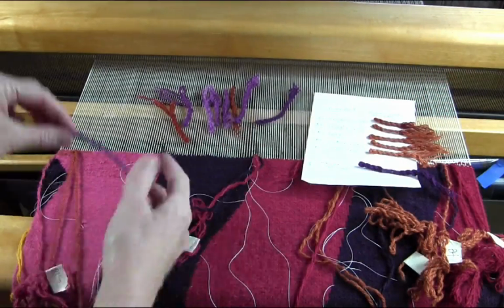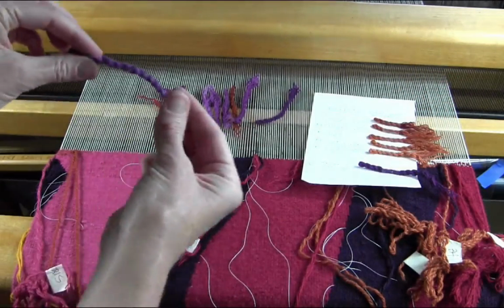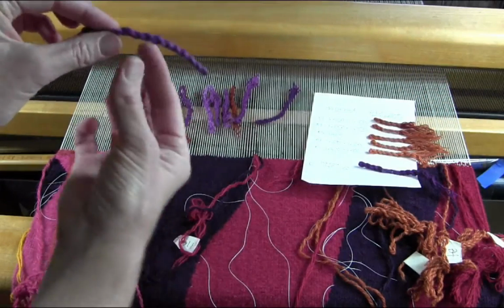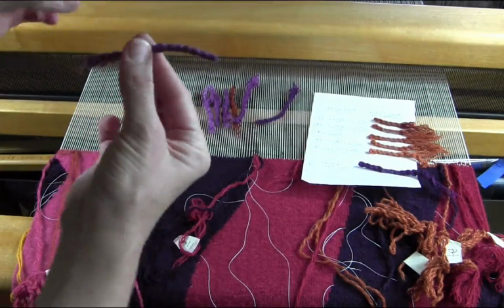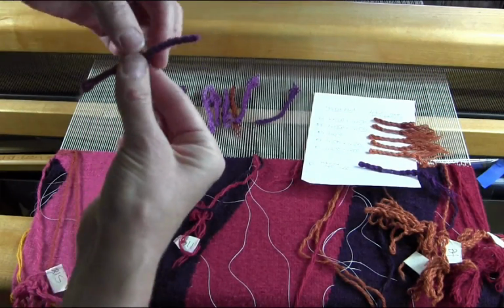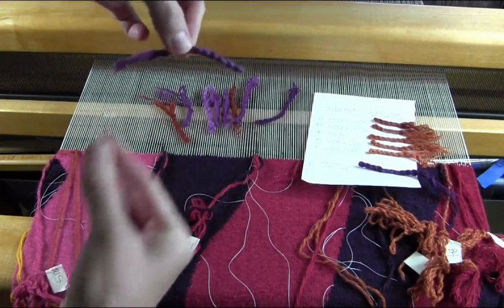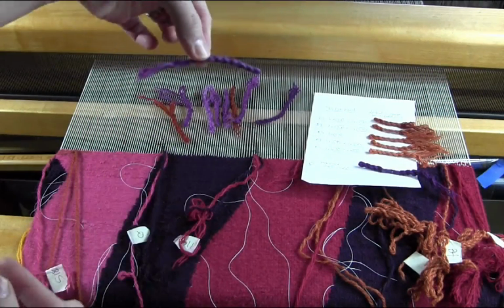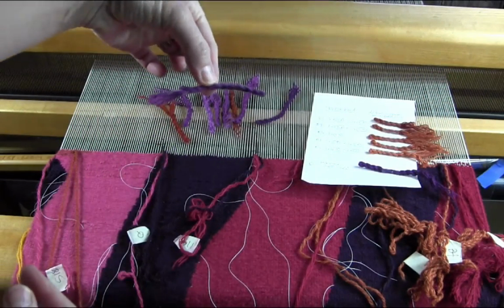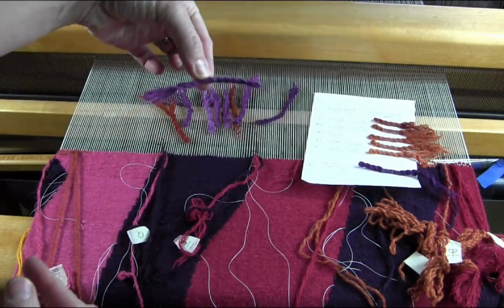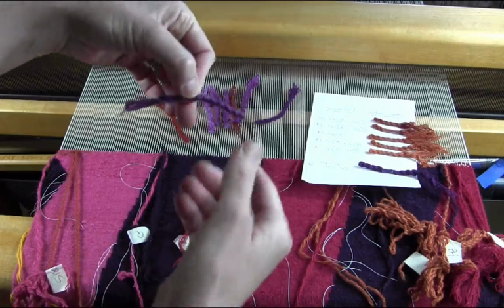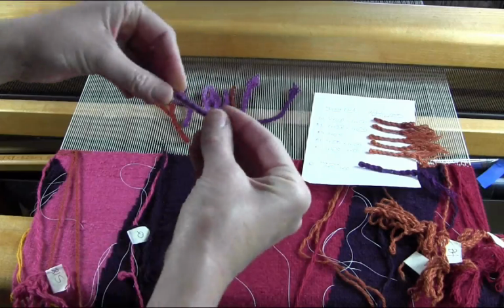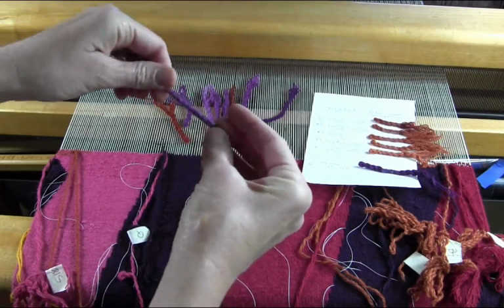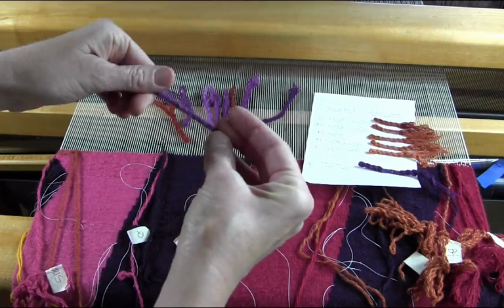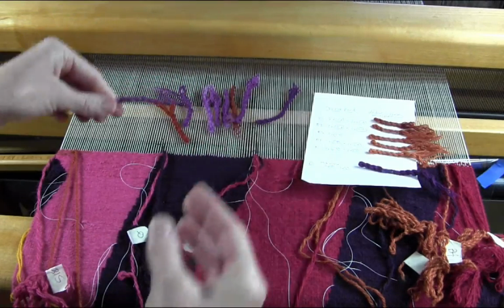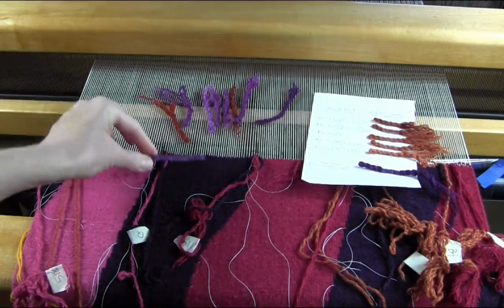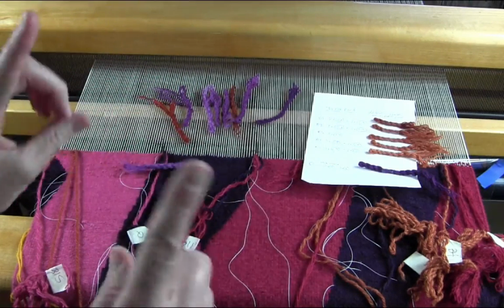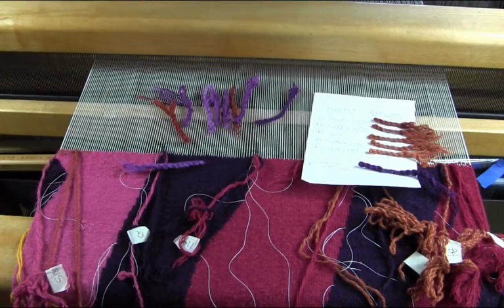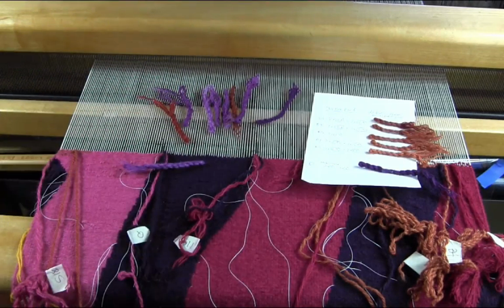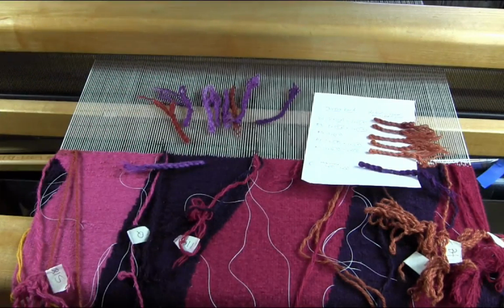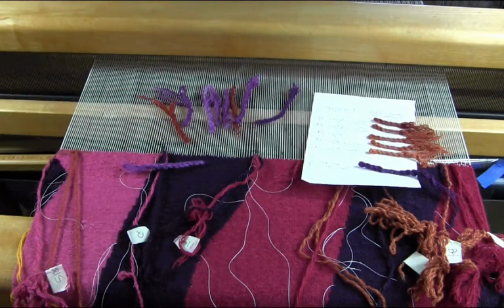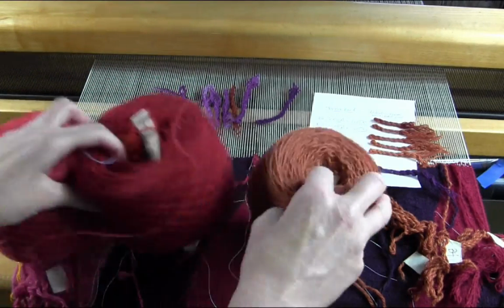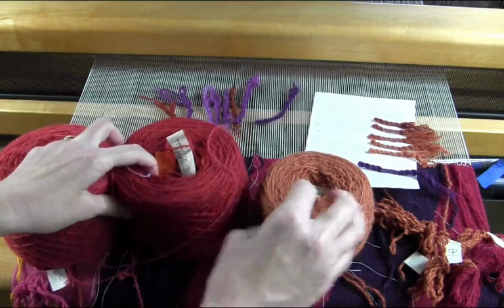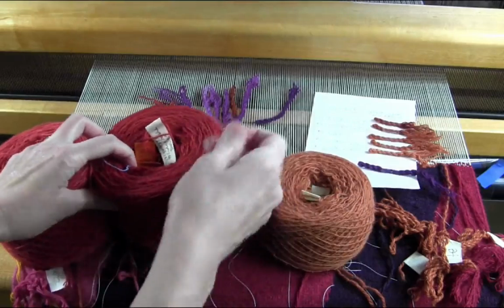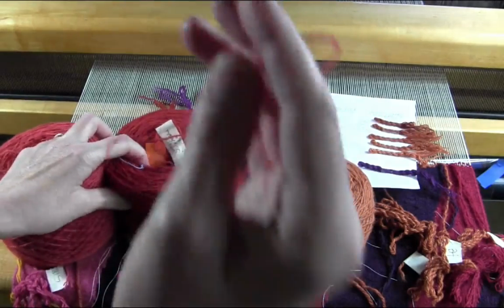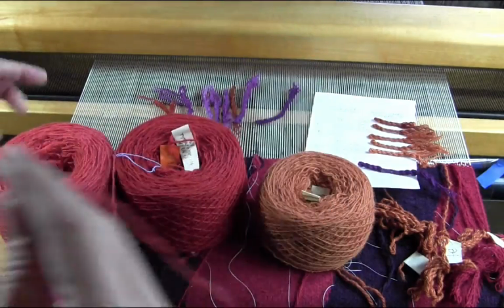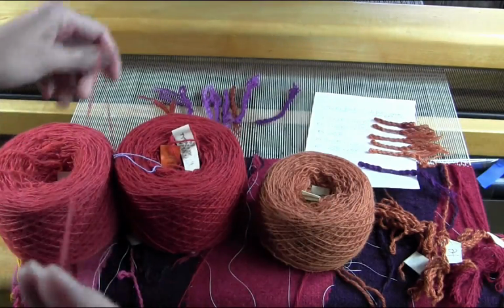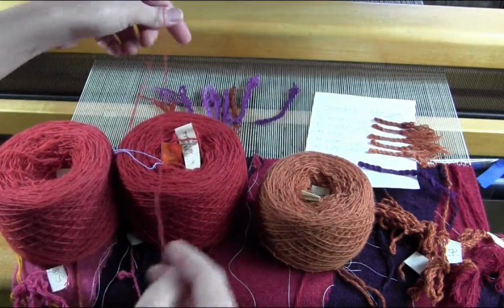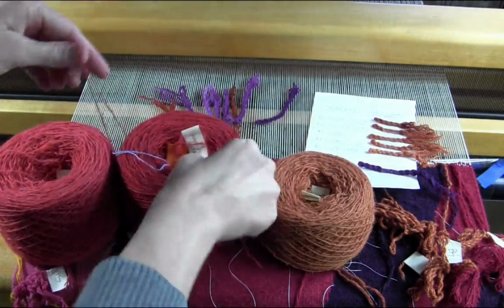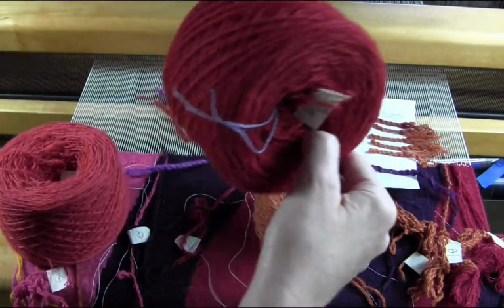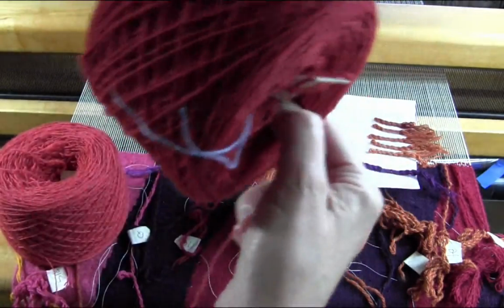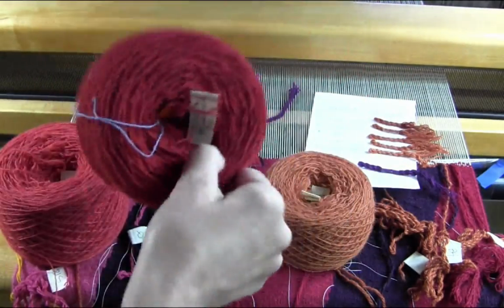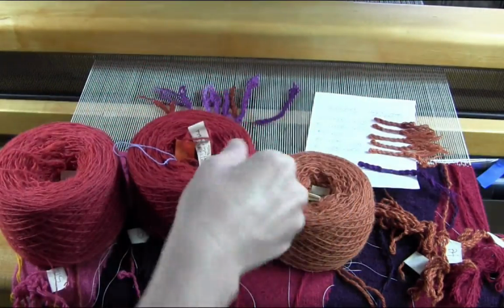A finger skein is just a tiny little twist of yarn, something like this, that helps blend those colors together if you're using singles. For example, say I want to see what these three colors look like when blended together.